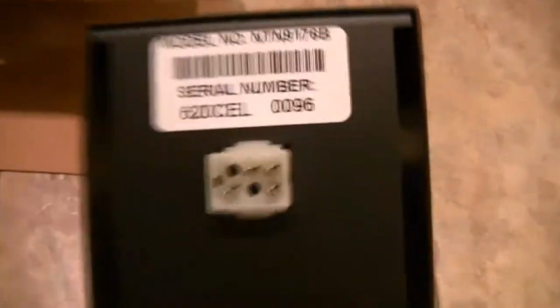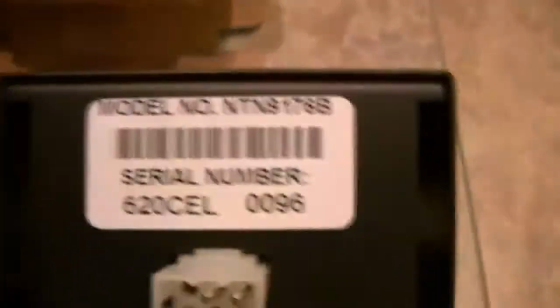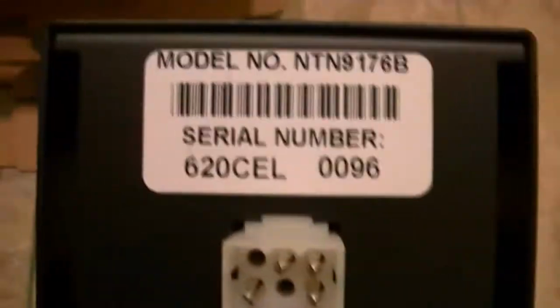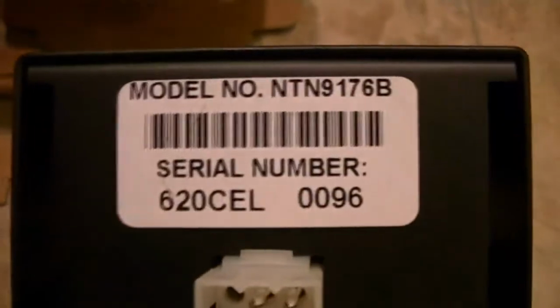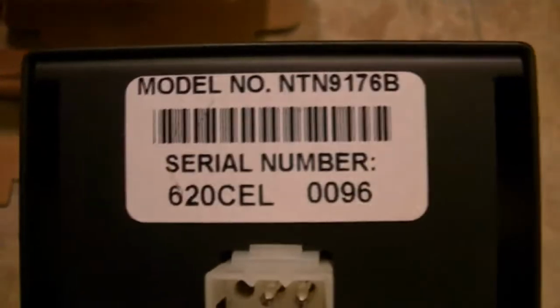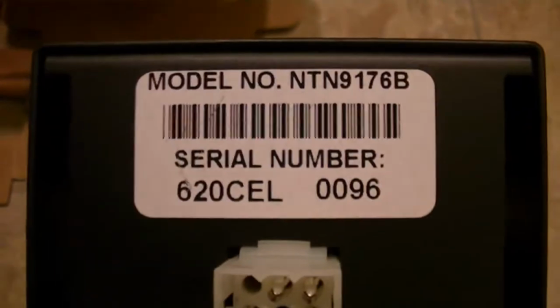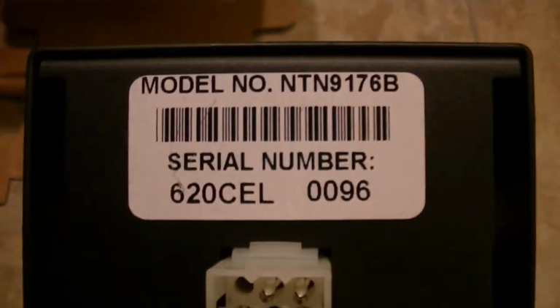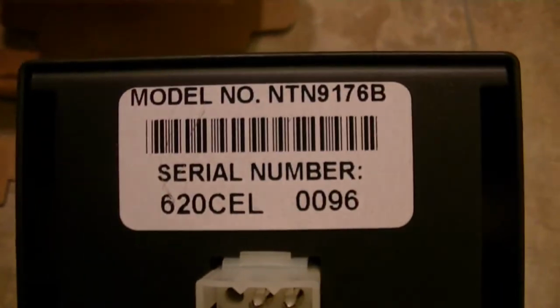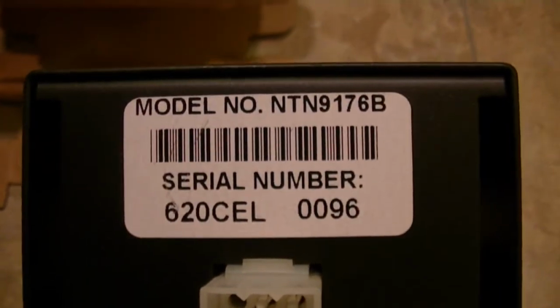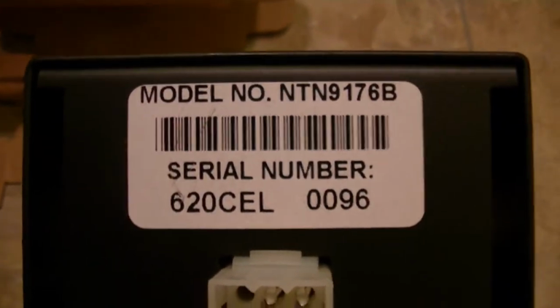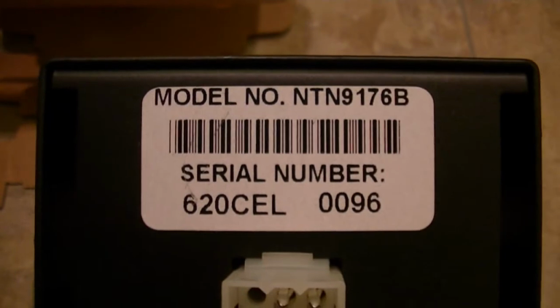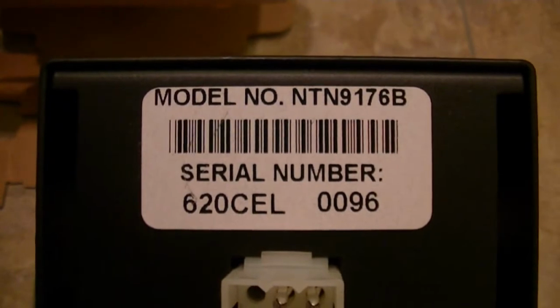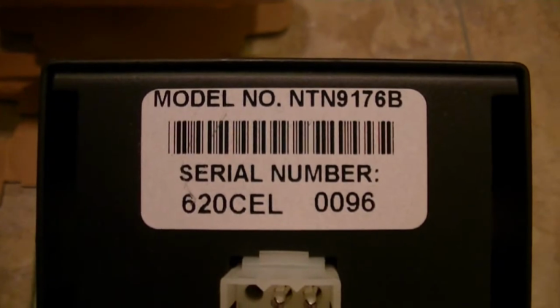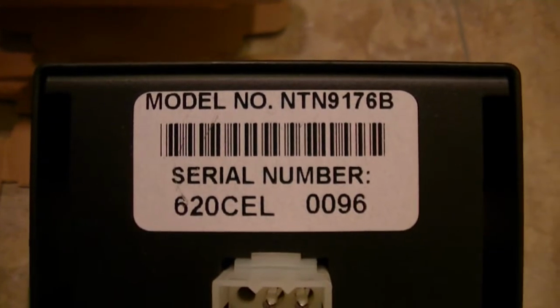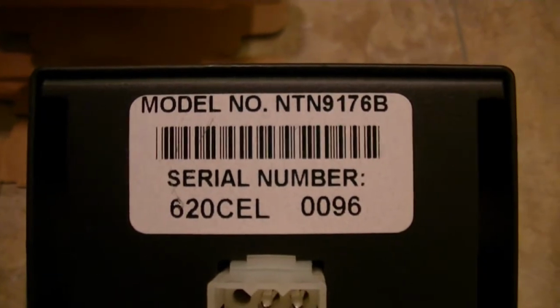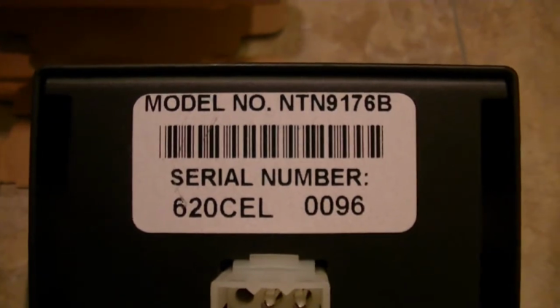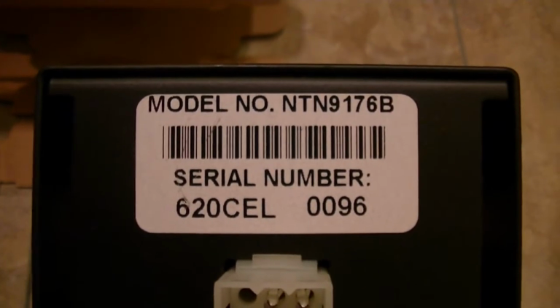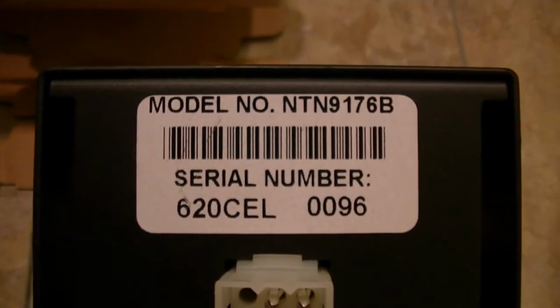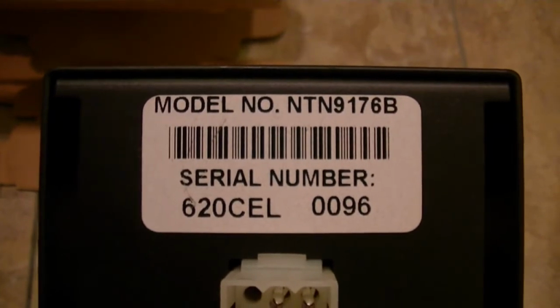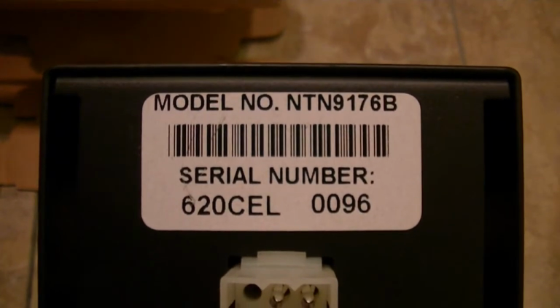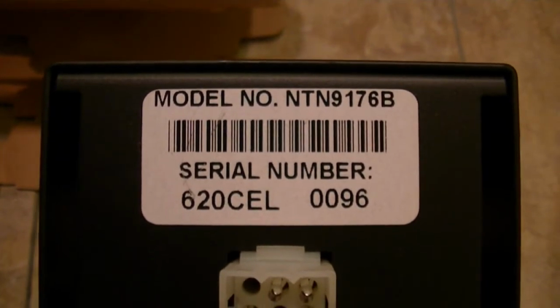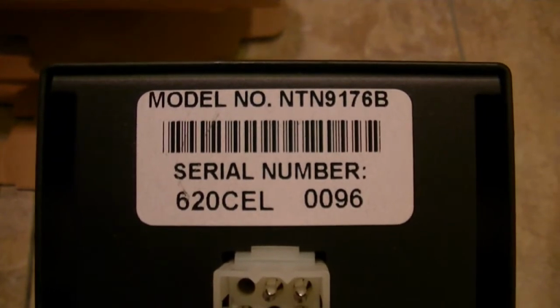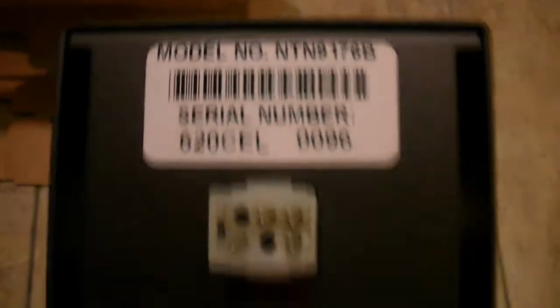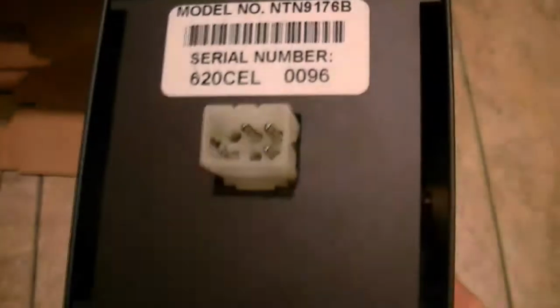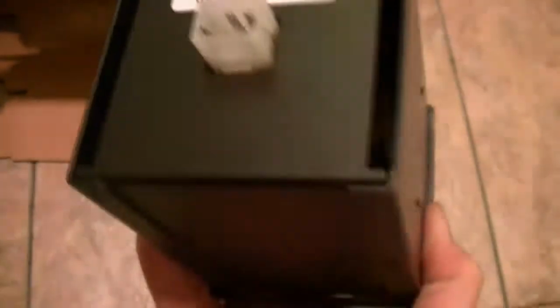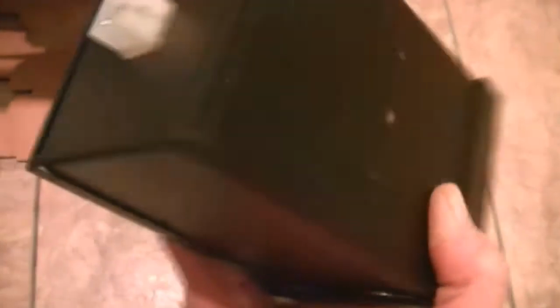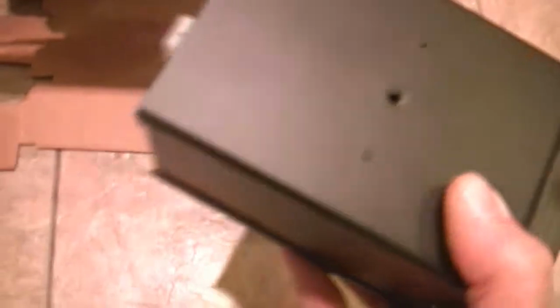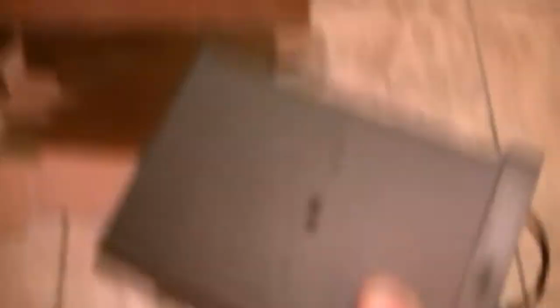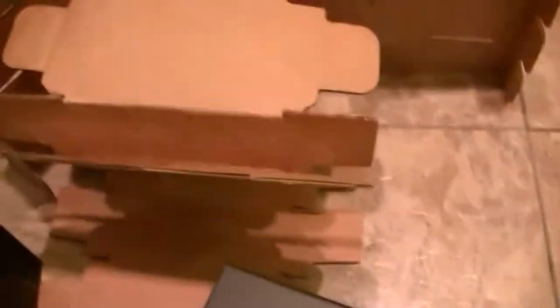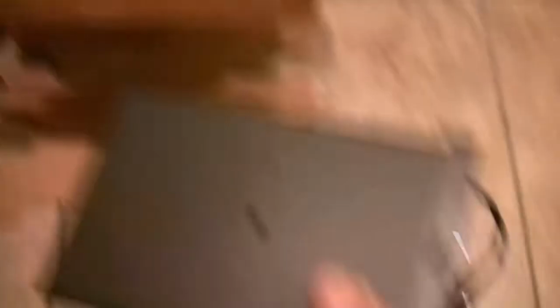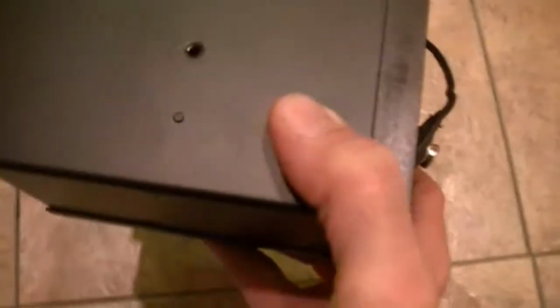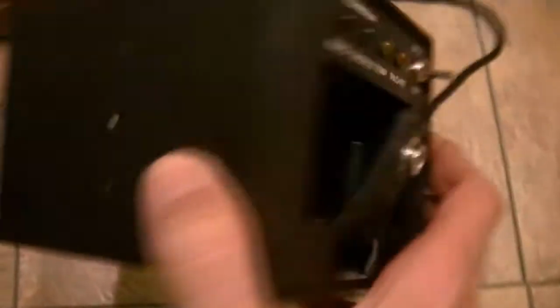I recommend these. The model number is NTN 9076B. And like I said, as you can tell, it's new in the box.